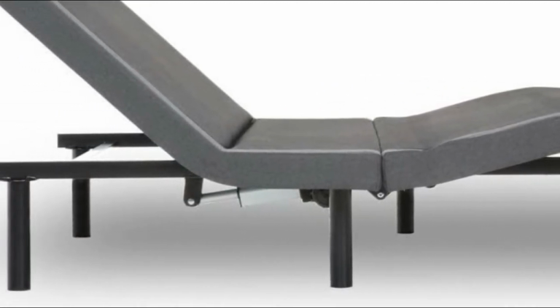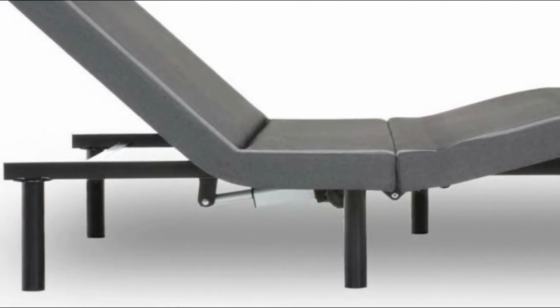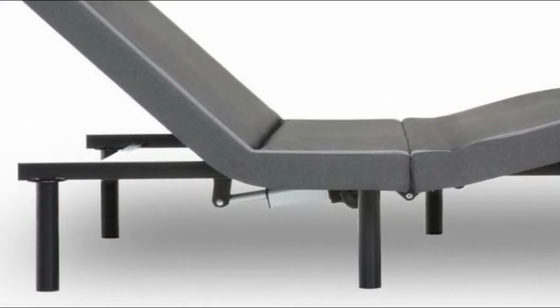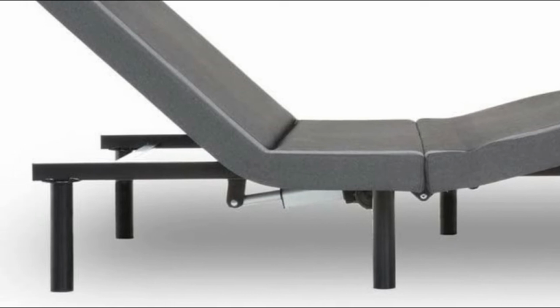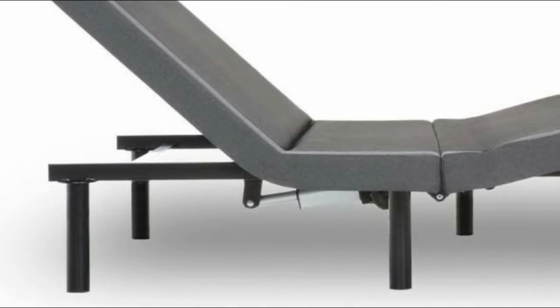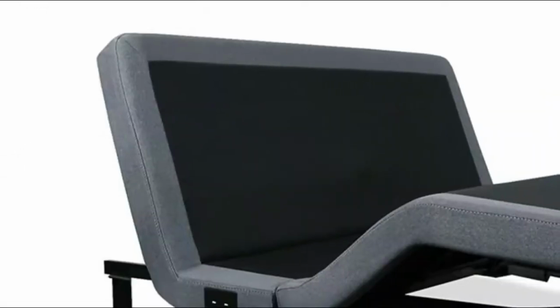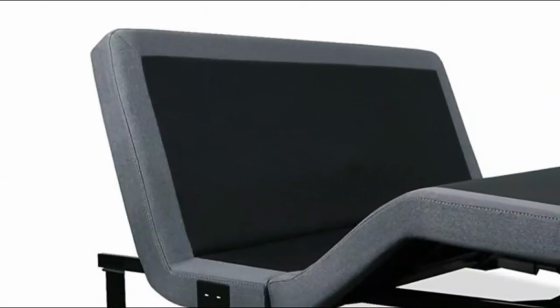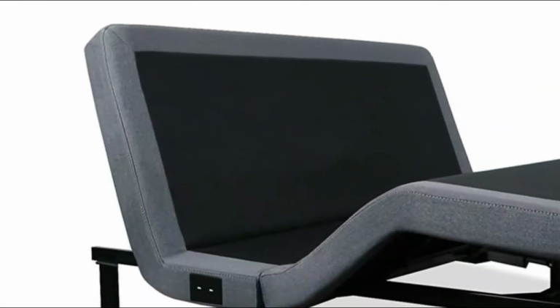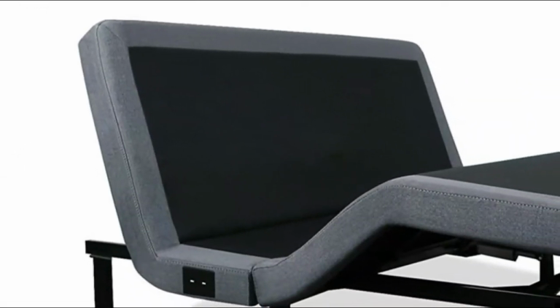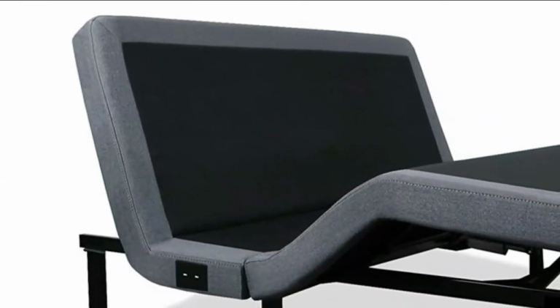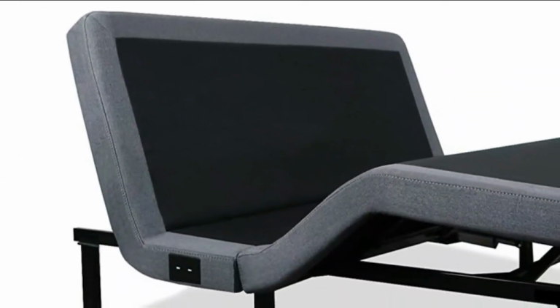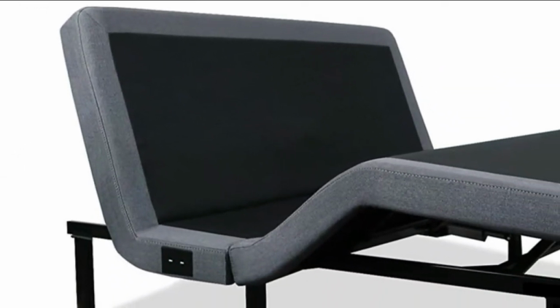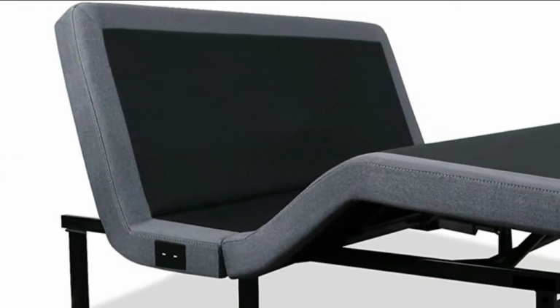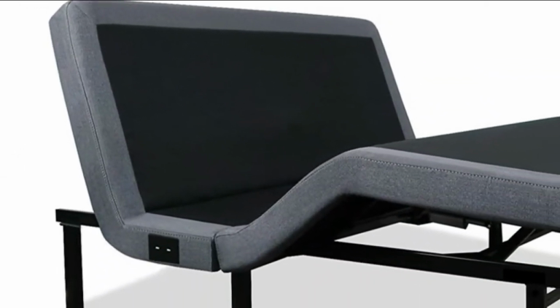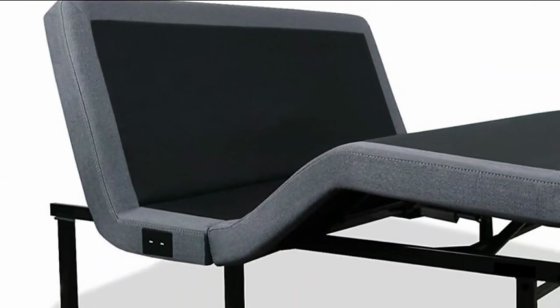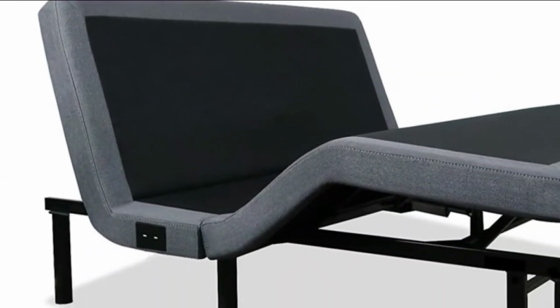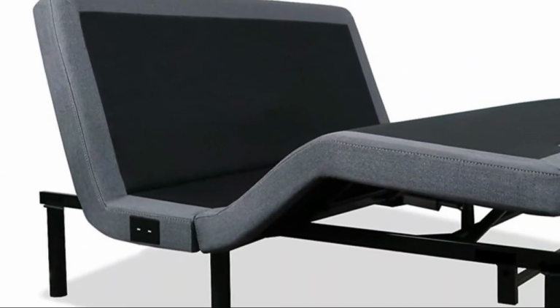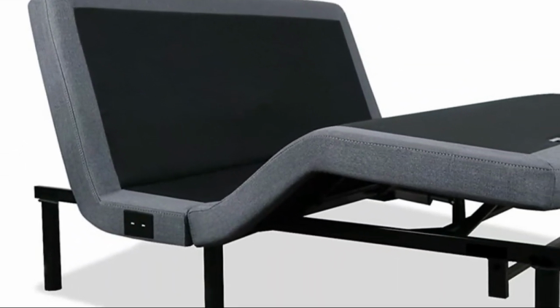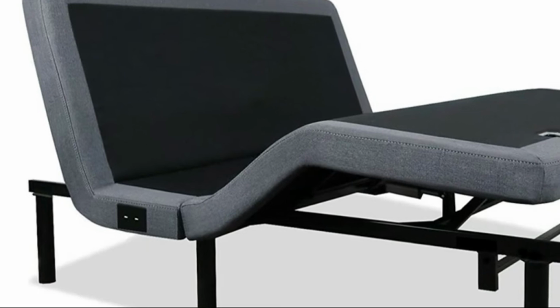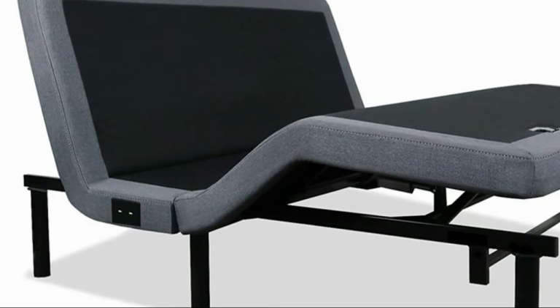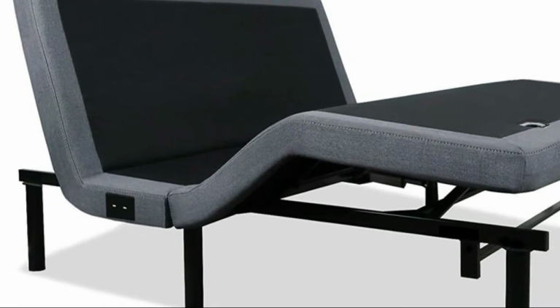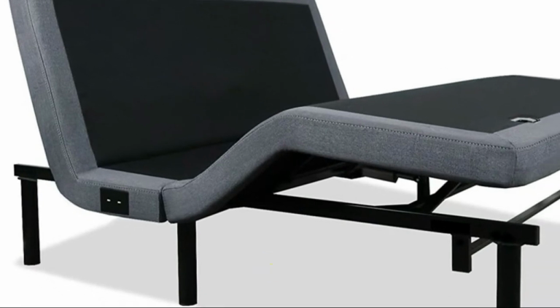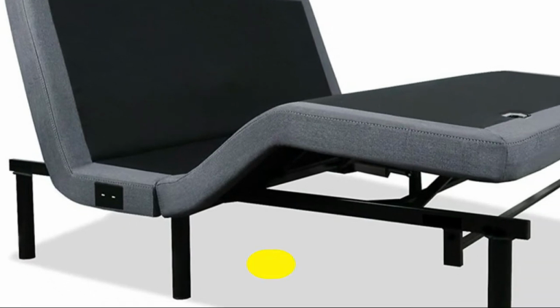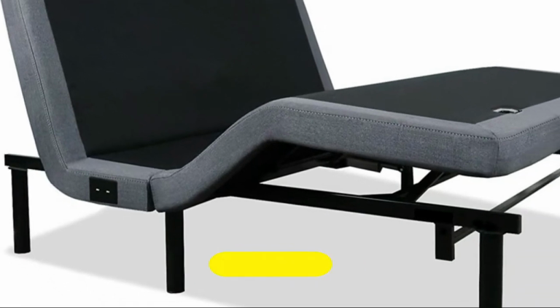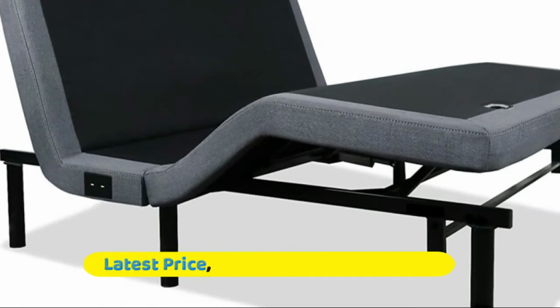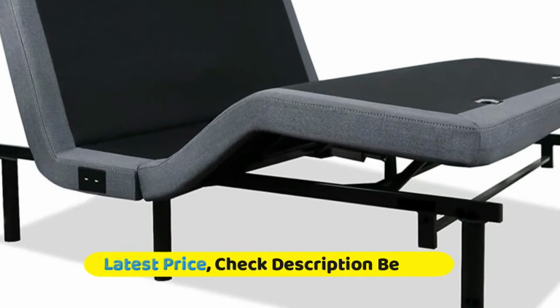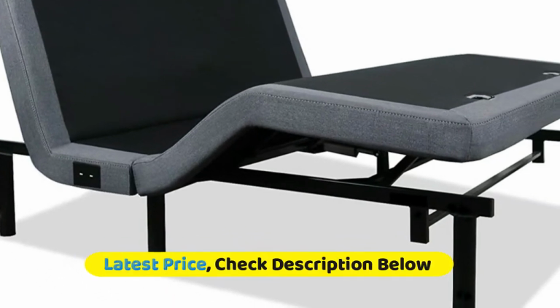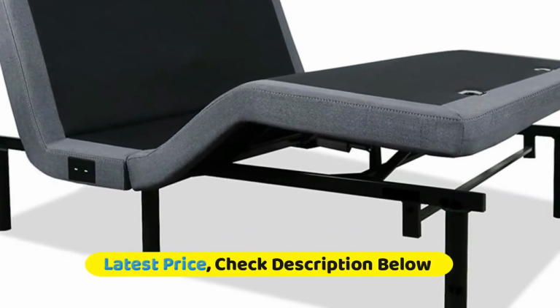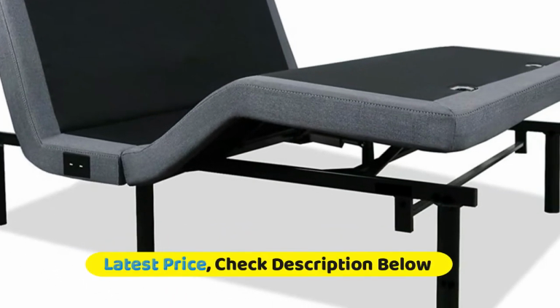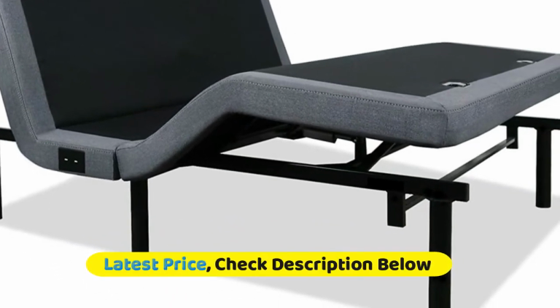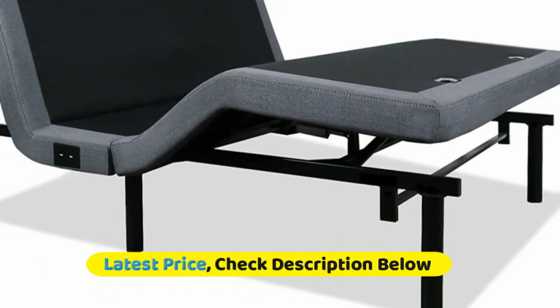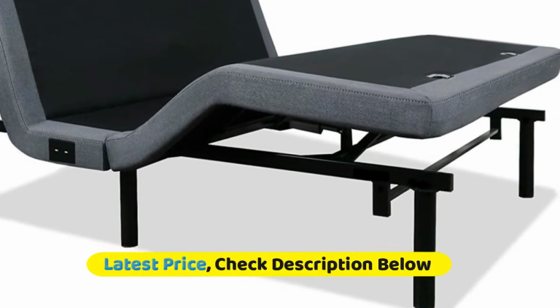Three preset positions including zero gravity, anti-snore, and flat. Enhanced comfort and sleep with full articulation, which allows the head to be adjusted up to 70 degrees and the foot up to 42 degrees.